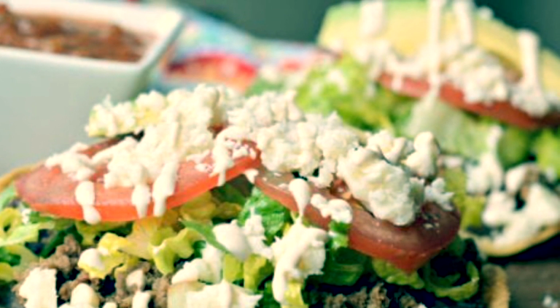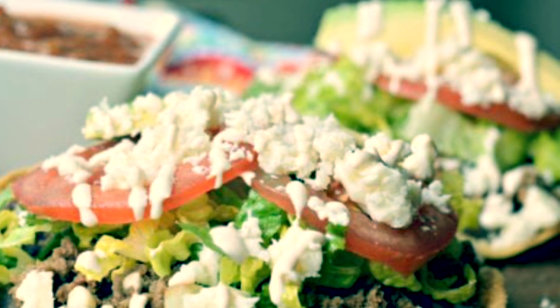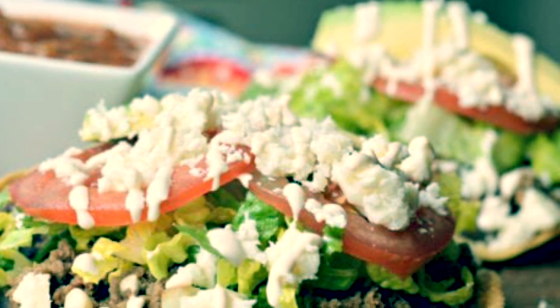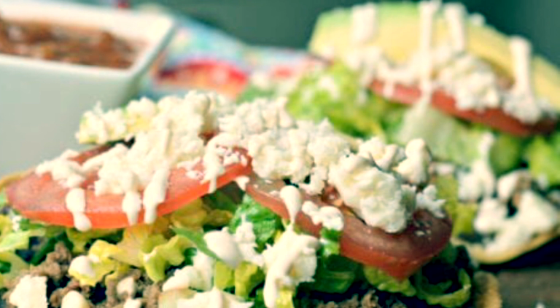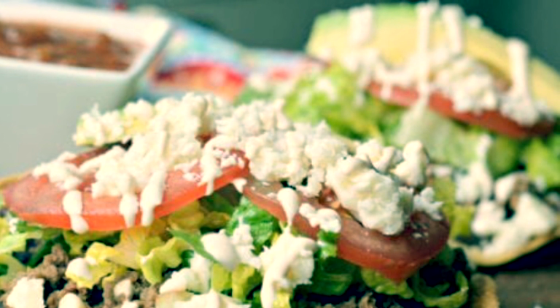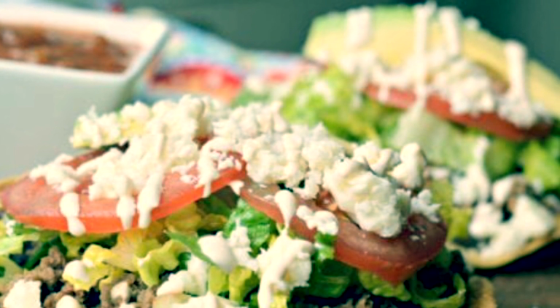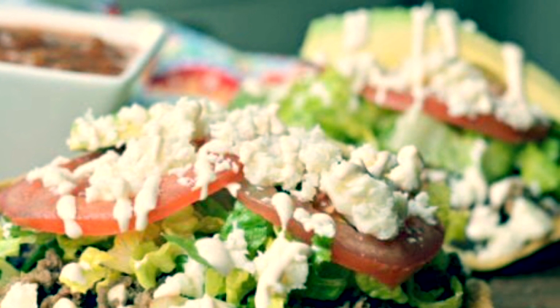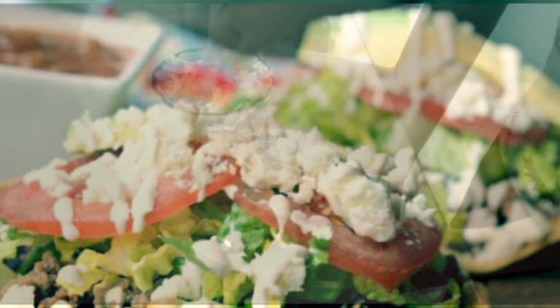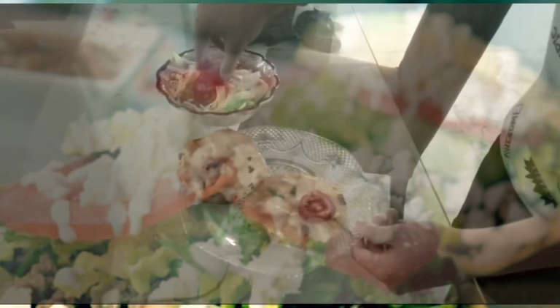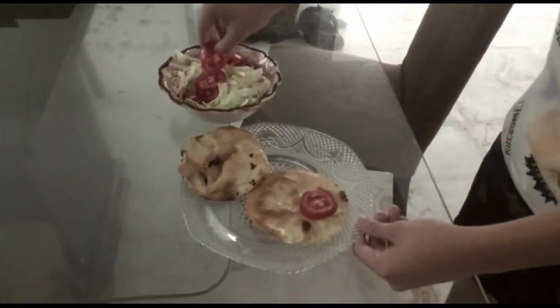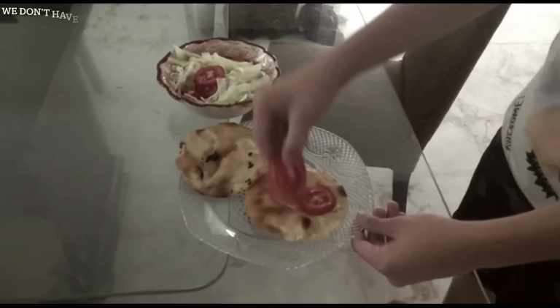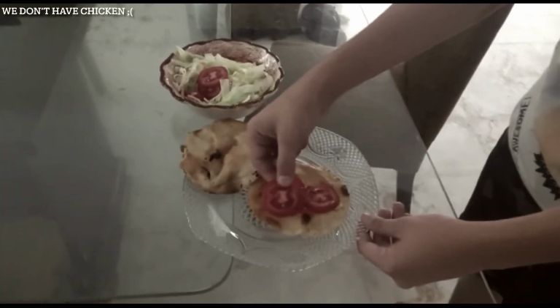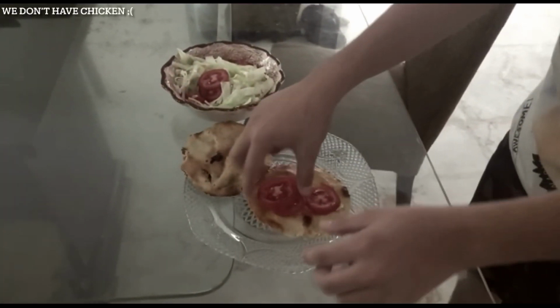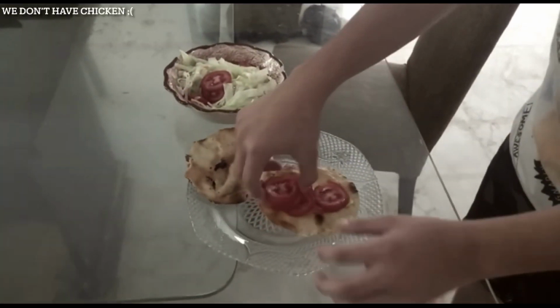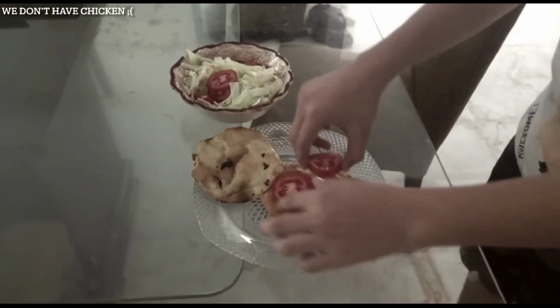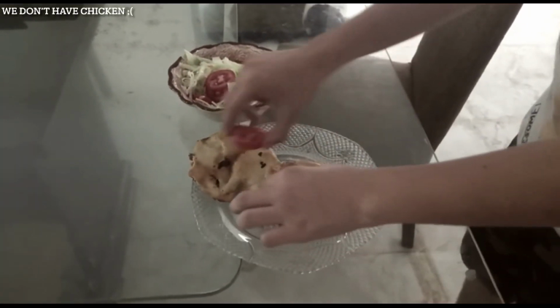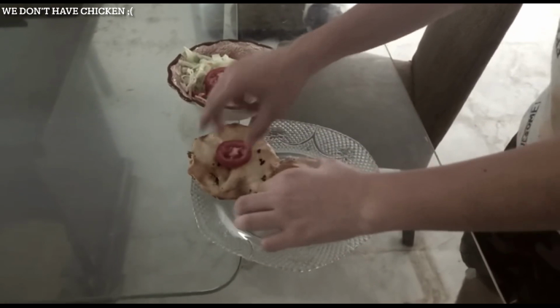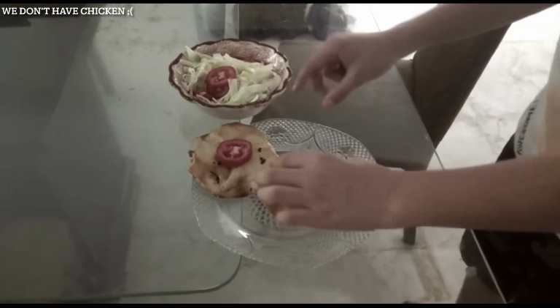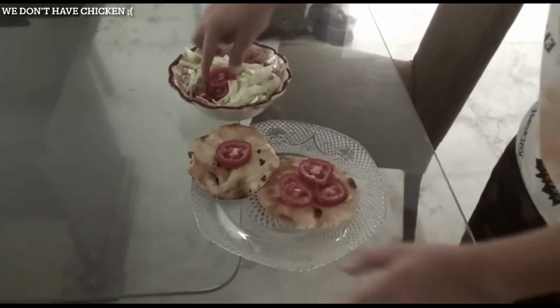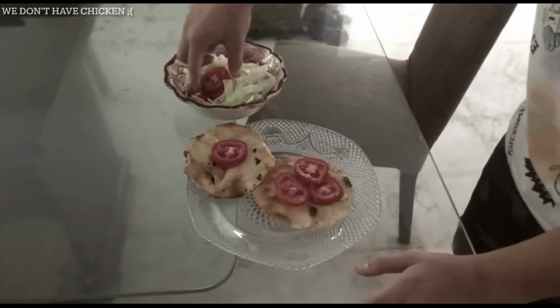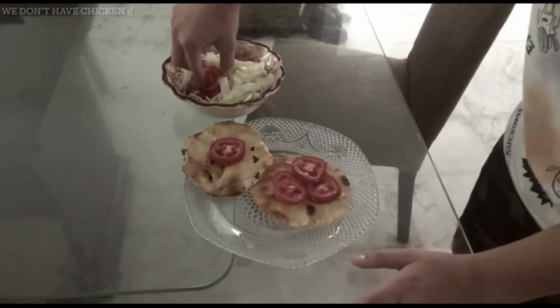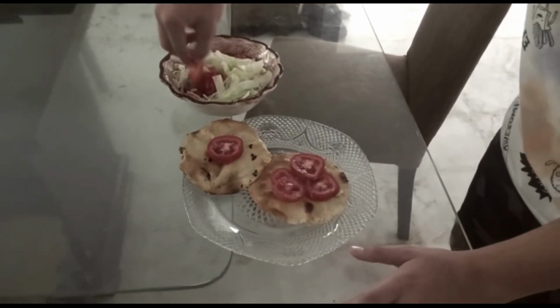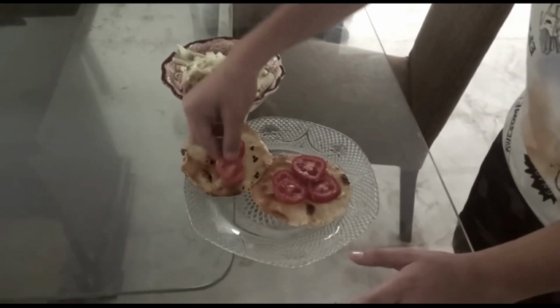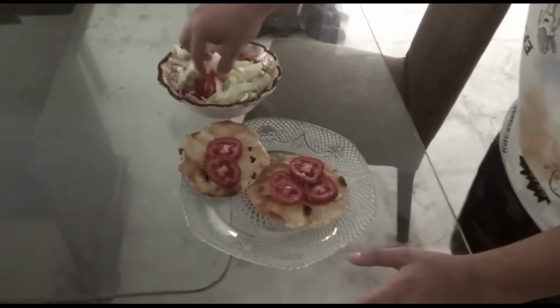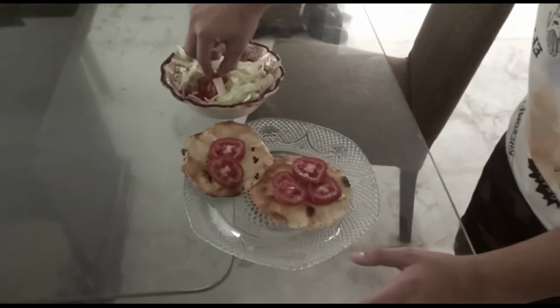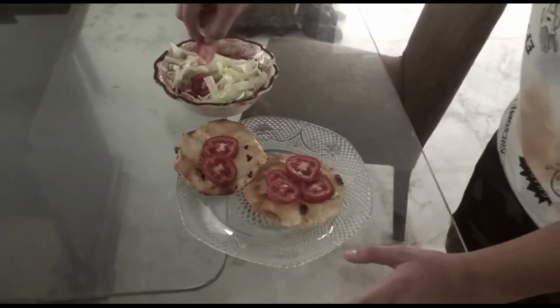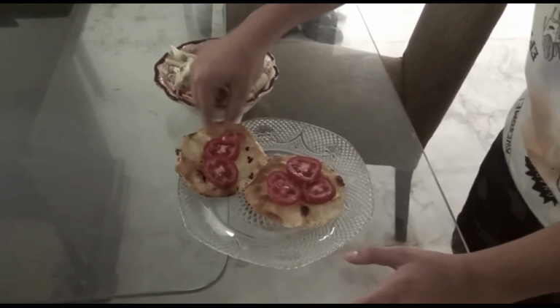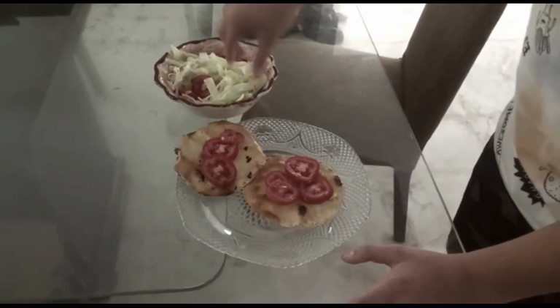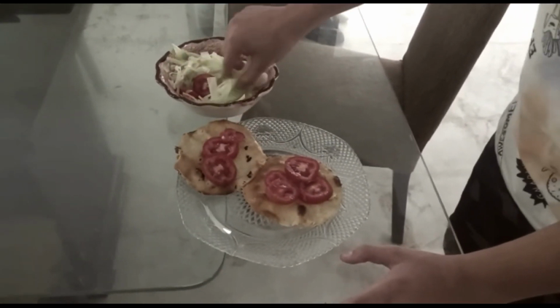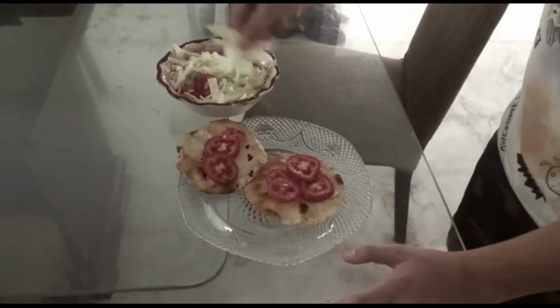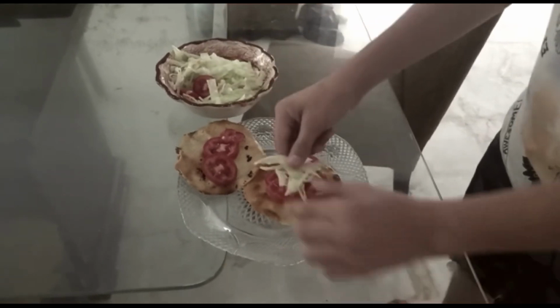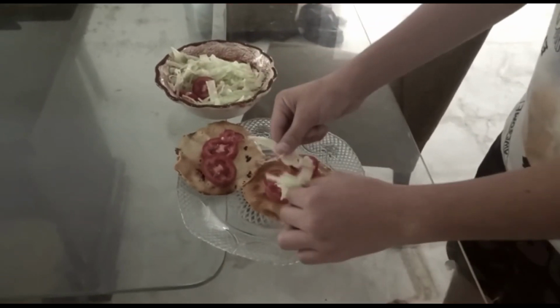Then you add the ingredients in the order you like. I am done.